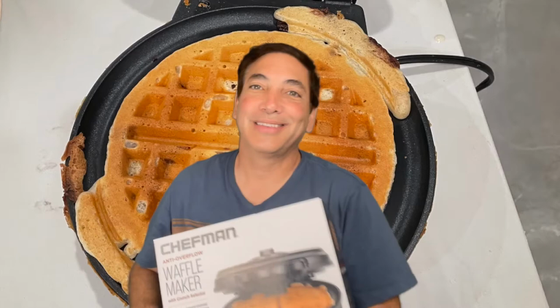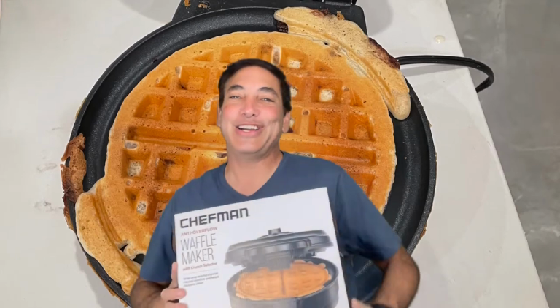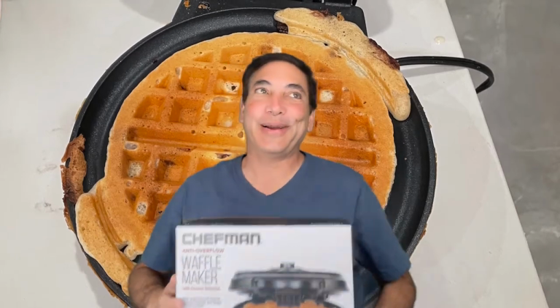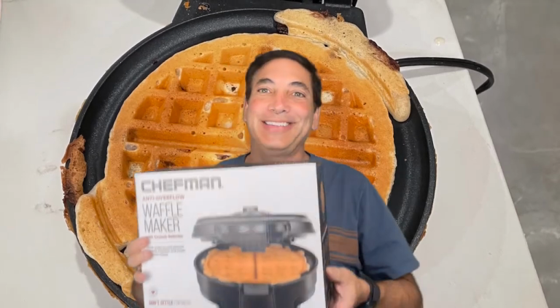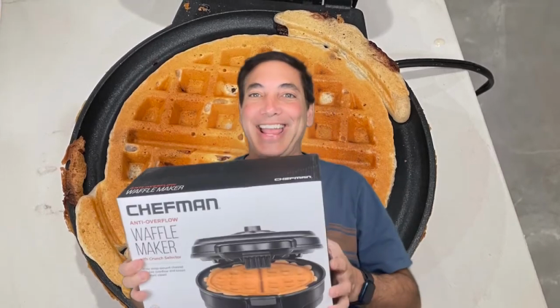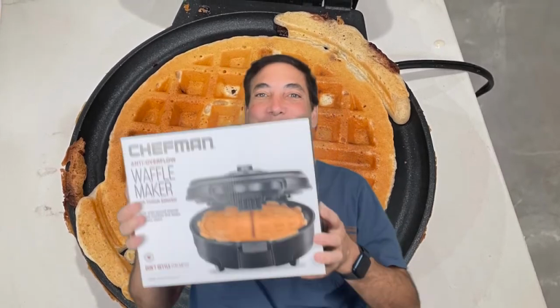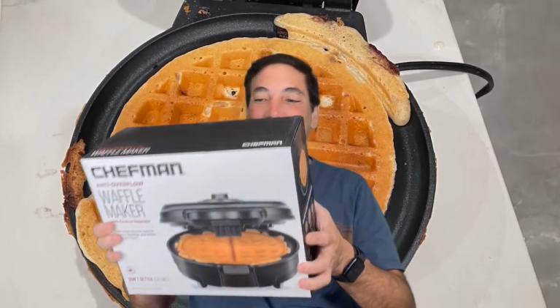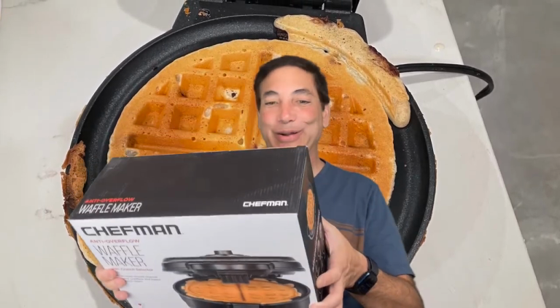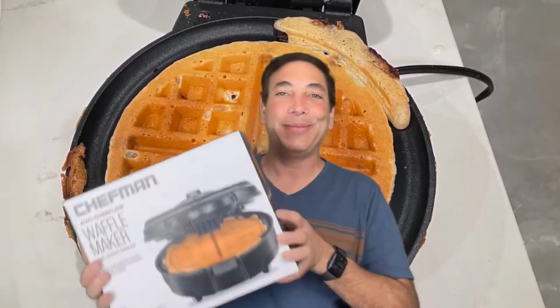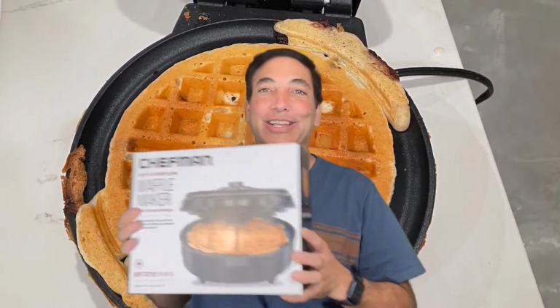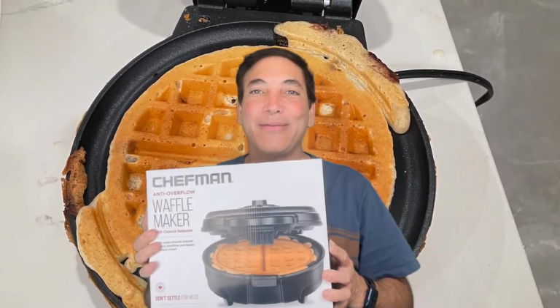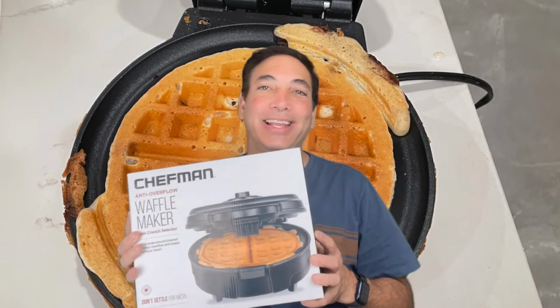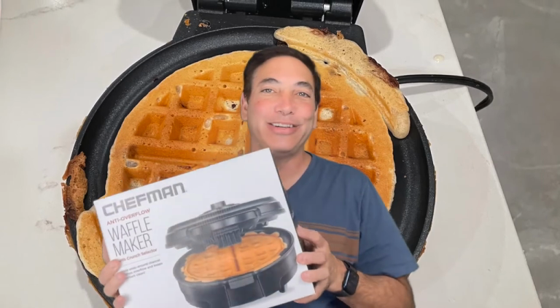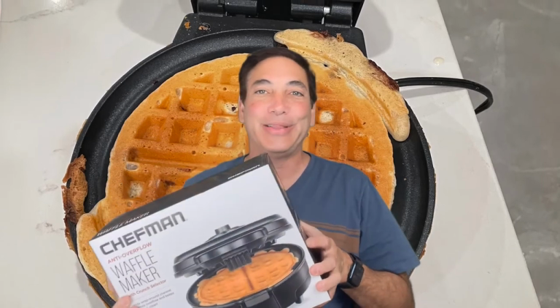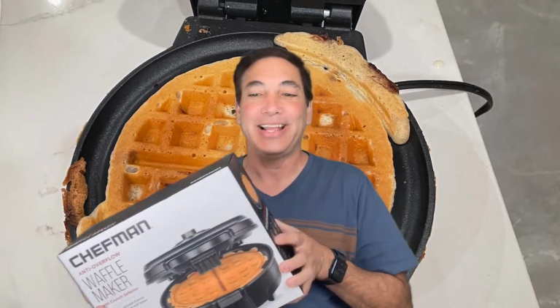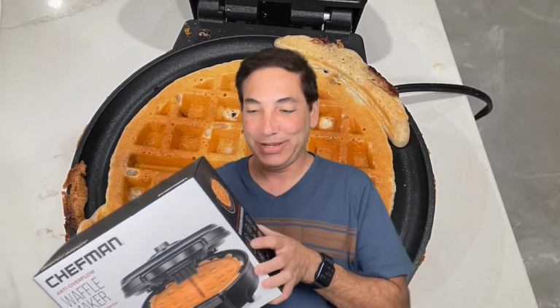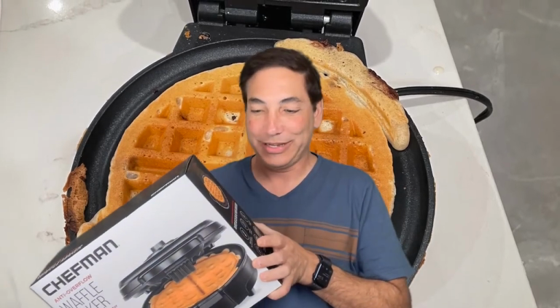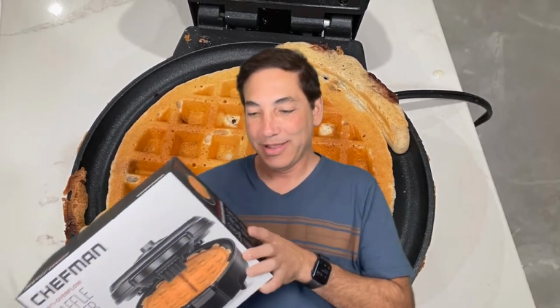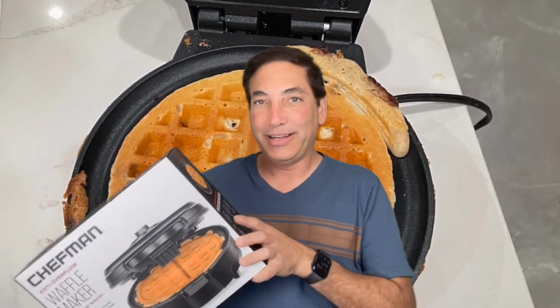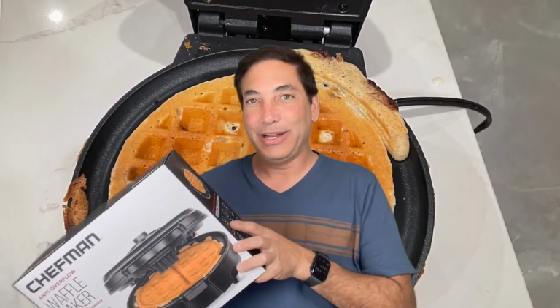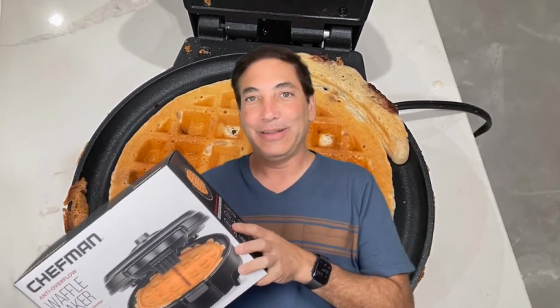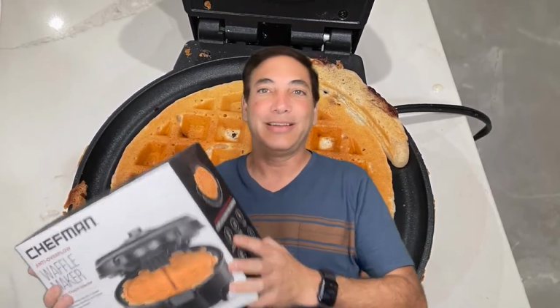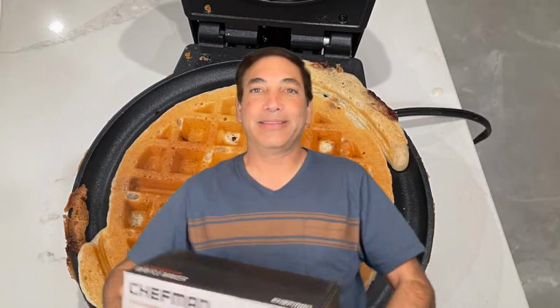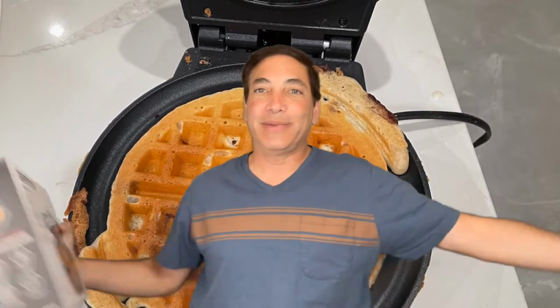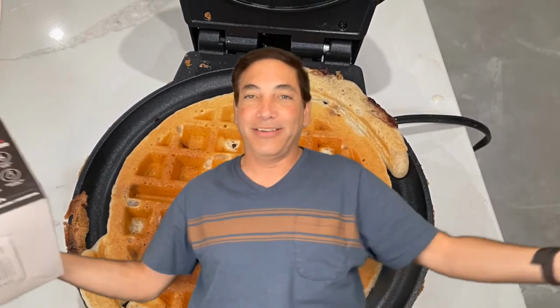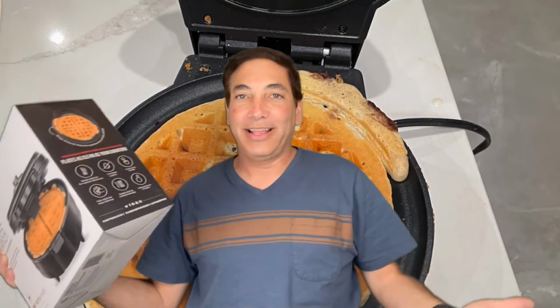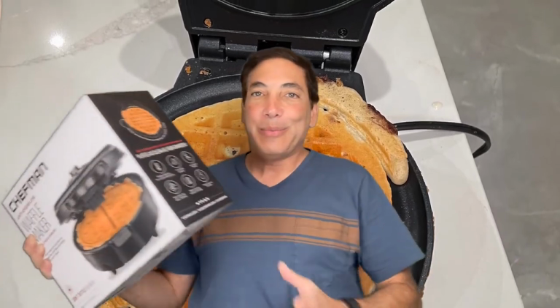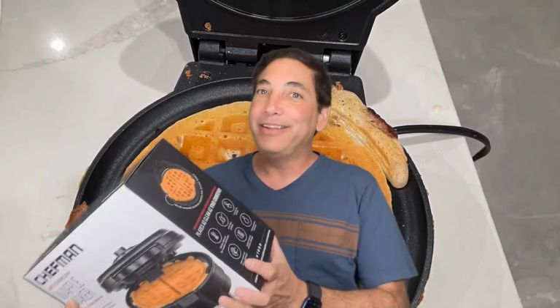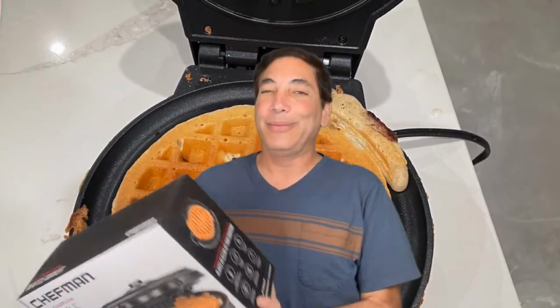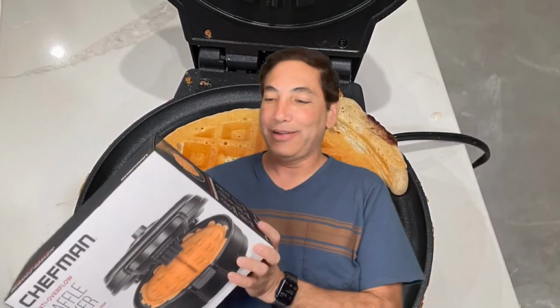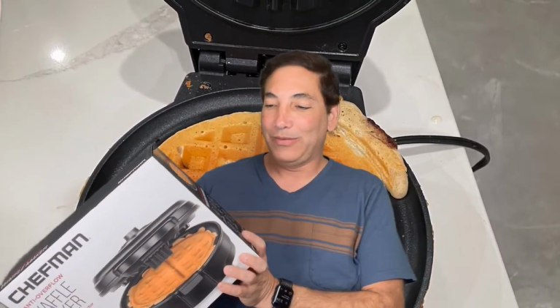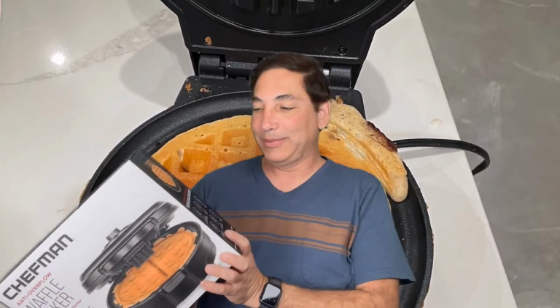Hi, it's Neil. Welcome to my office. I've been looking around for a waffle maker — I used to have one years and years ago and then I didn't have one for a really long time. I know eating waffles isn't going to make me skinny or anything like that, but whatever. I like waffles sometimes anyway.